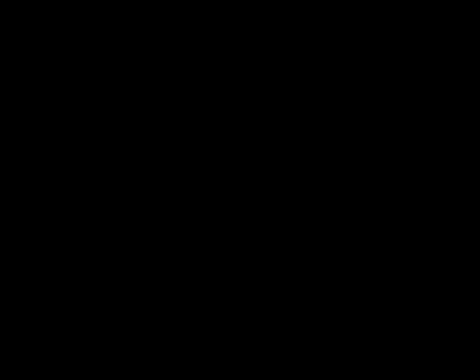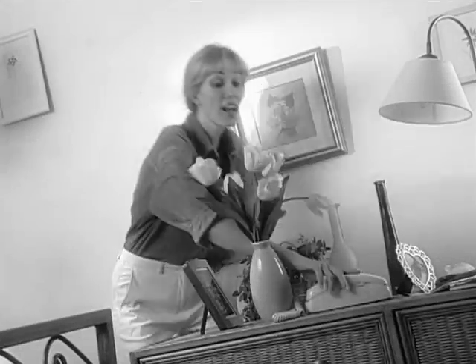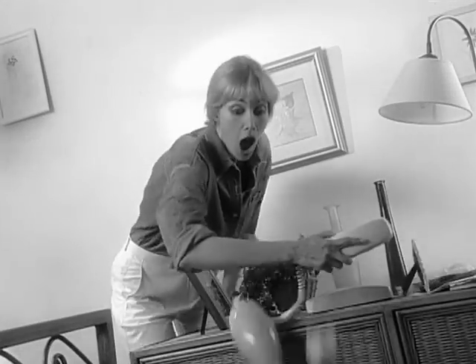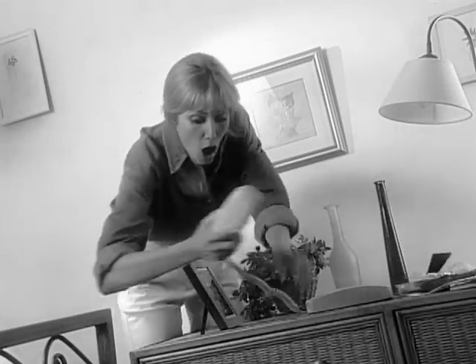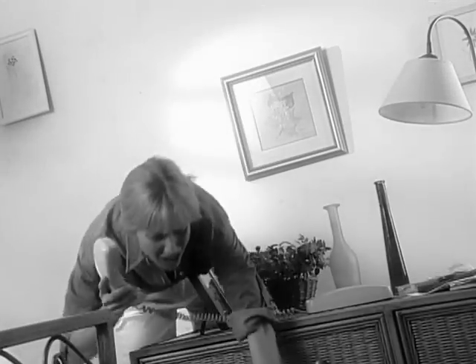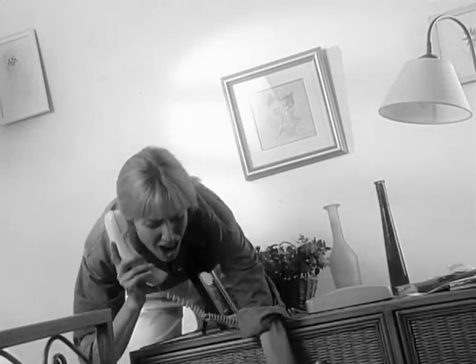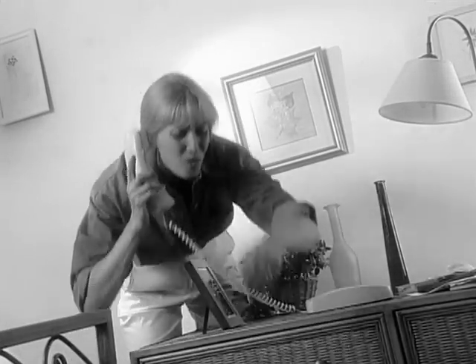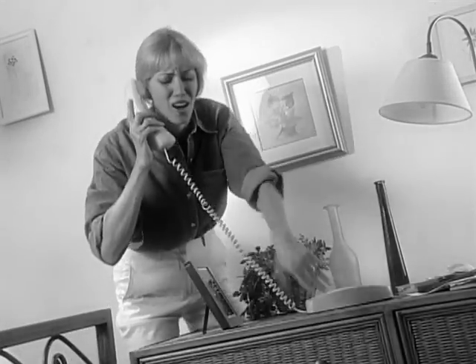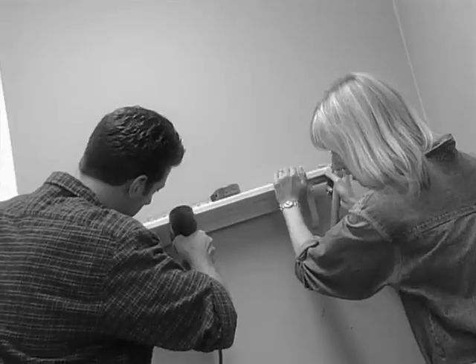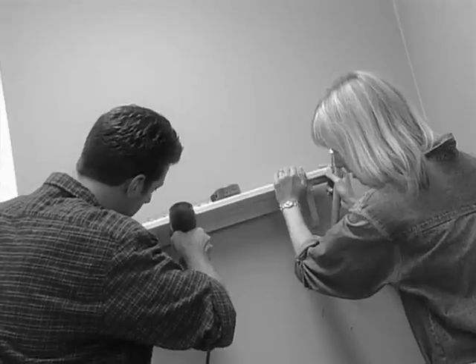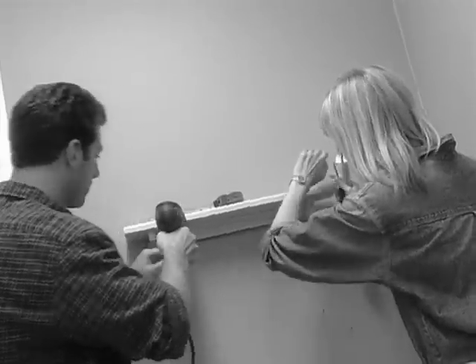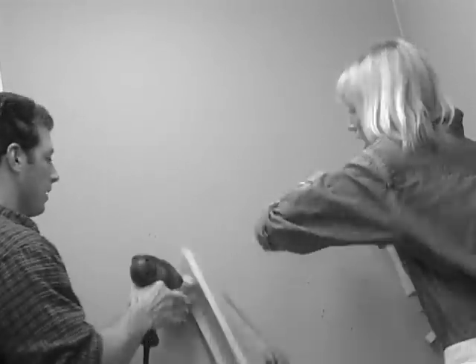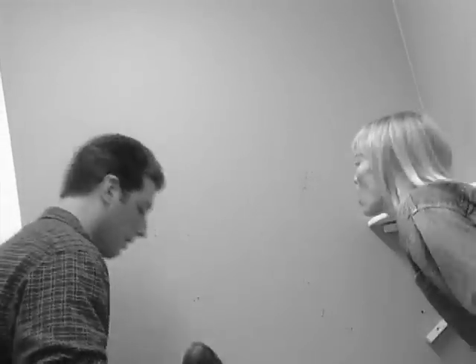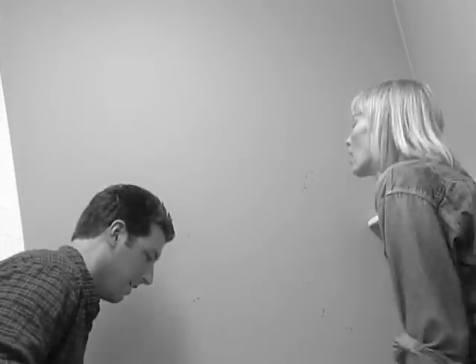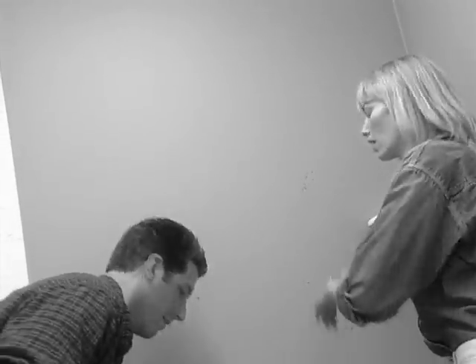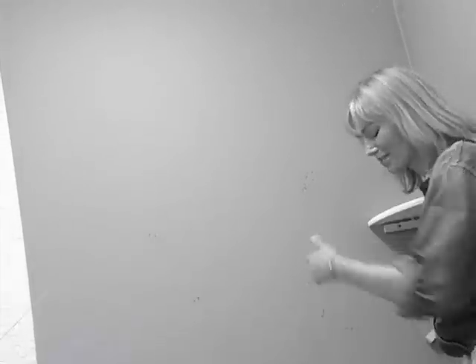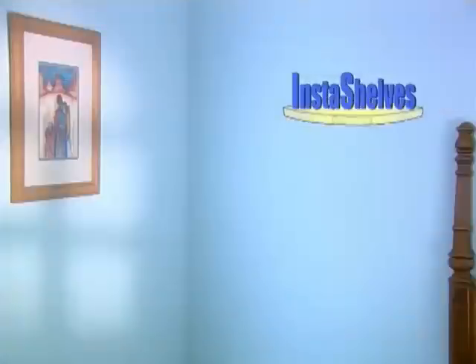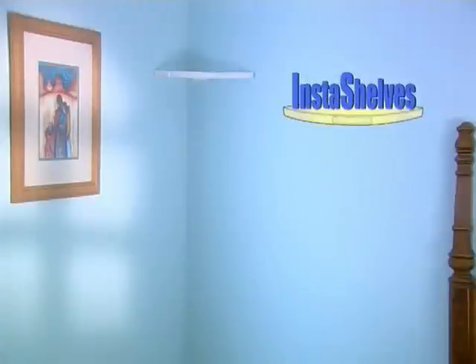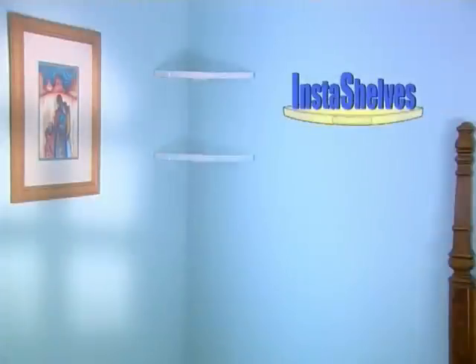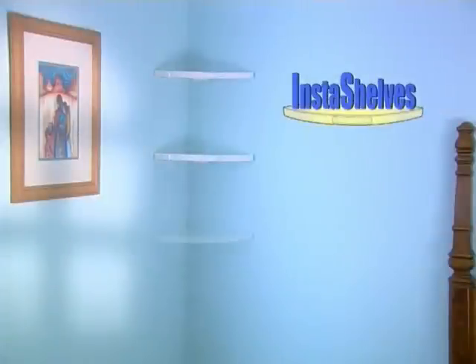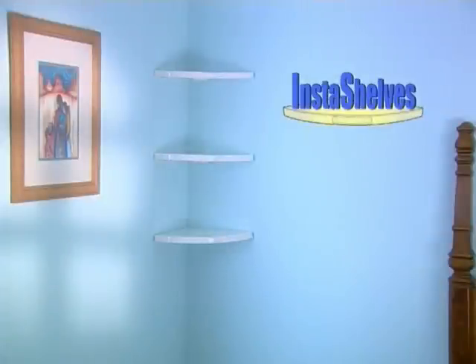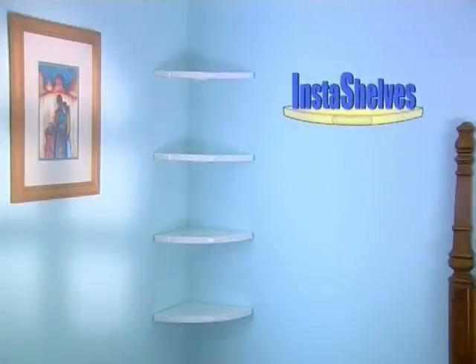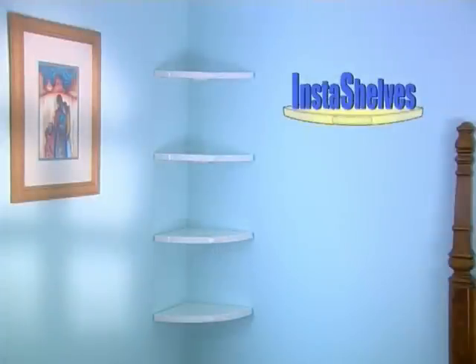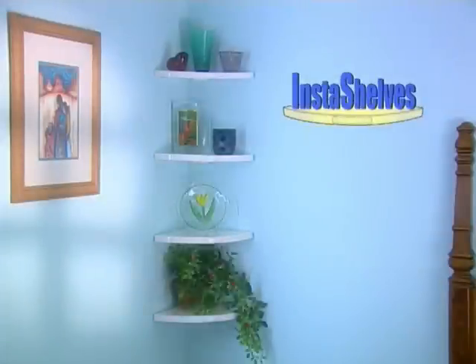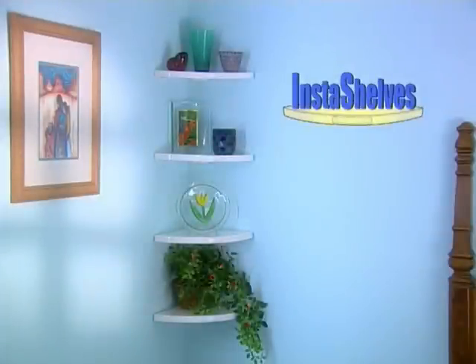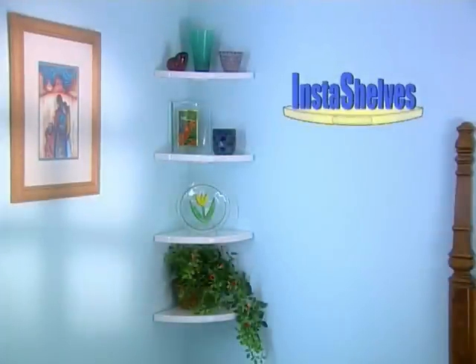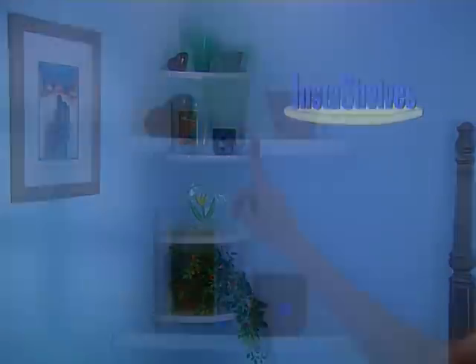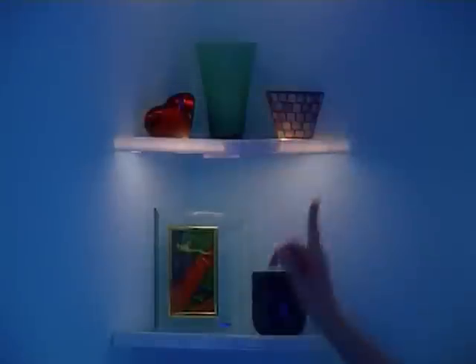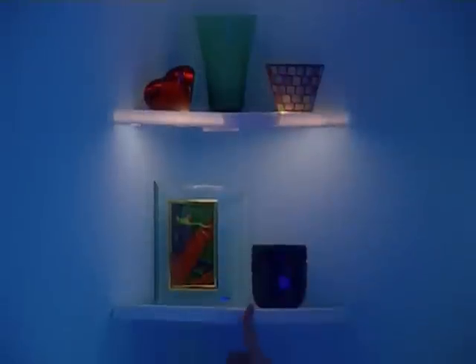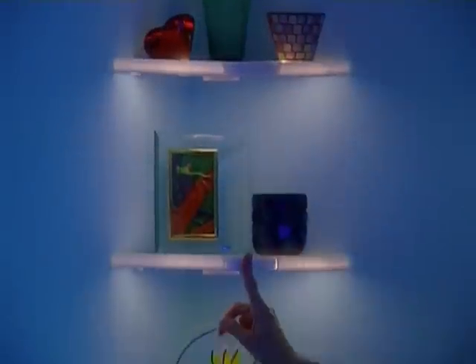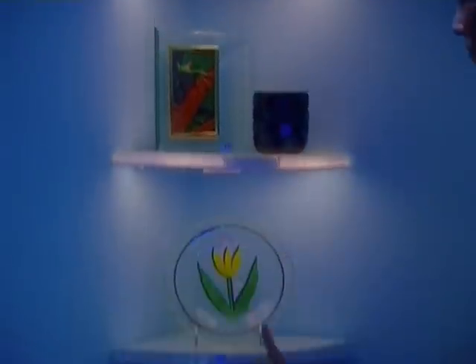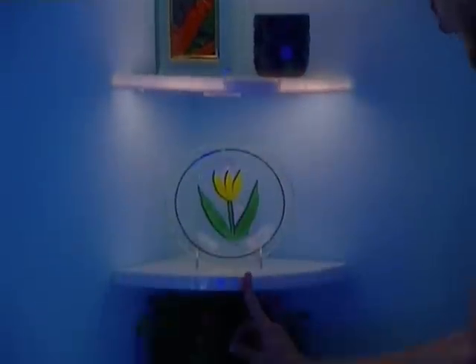Oh no, is all that clutter getting in your way? Is installing those shelves taking all day? Then you need Insta-Shelves. They not only install so fast, they instantly light up with just the touch of a button.